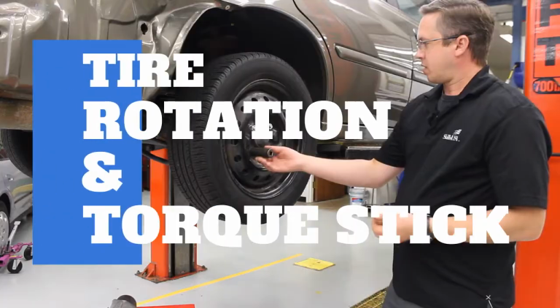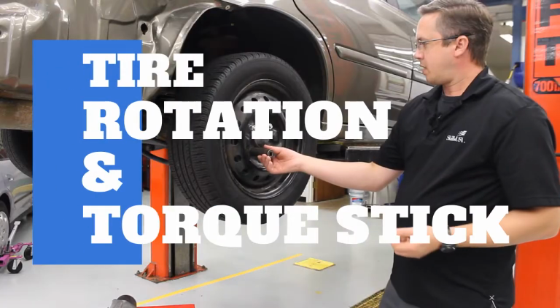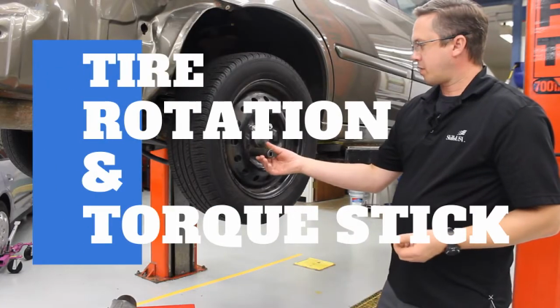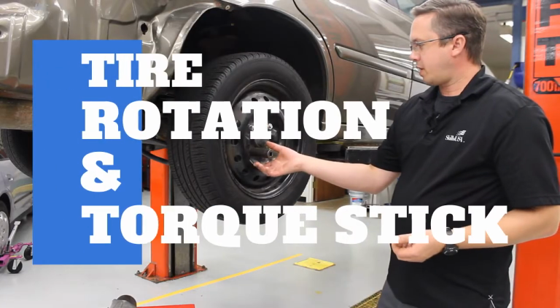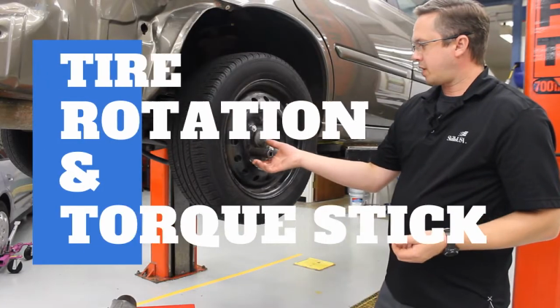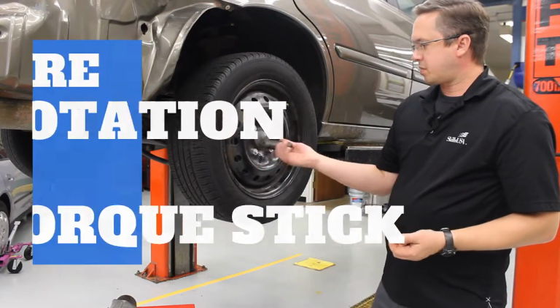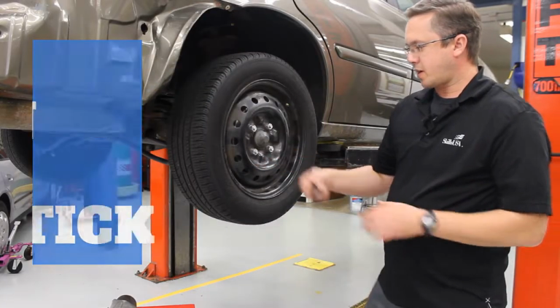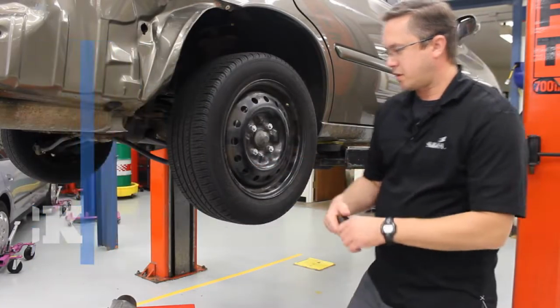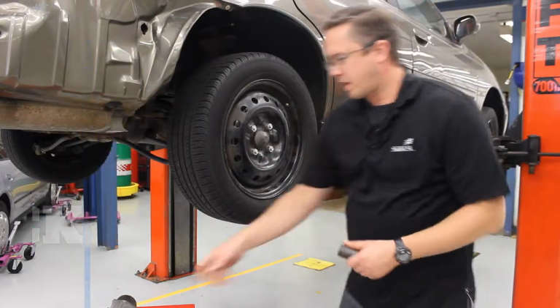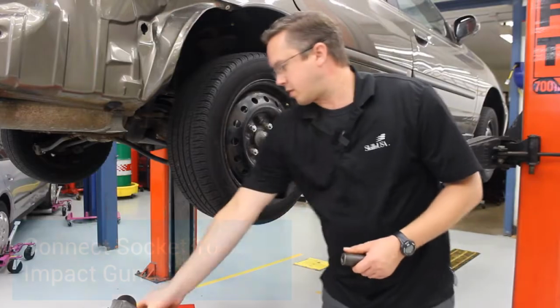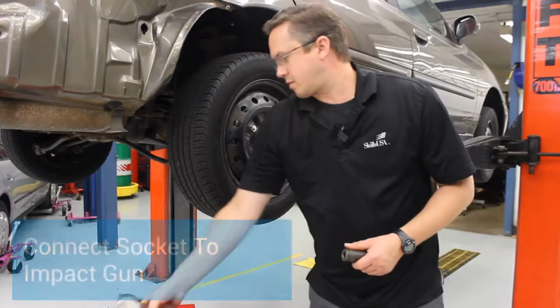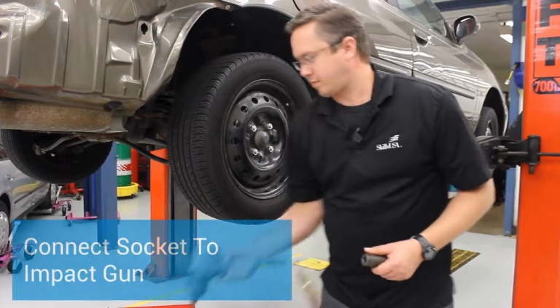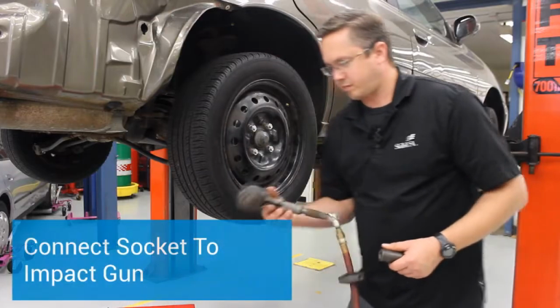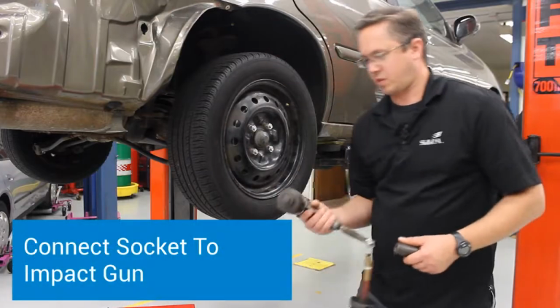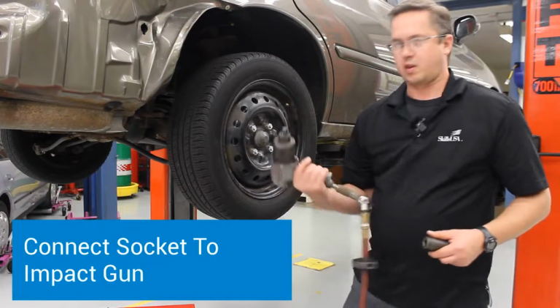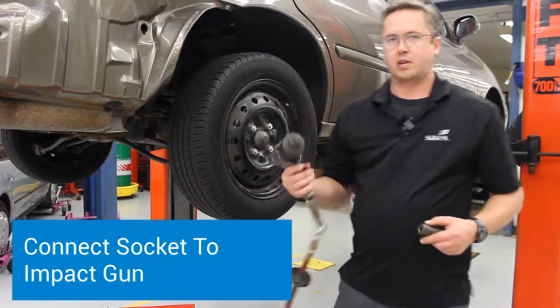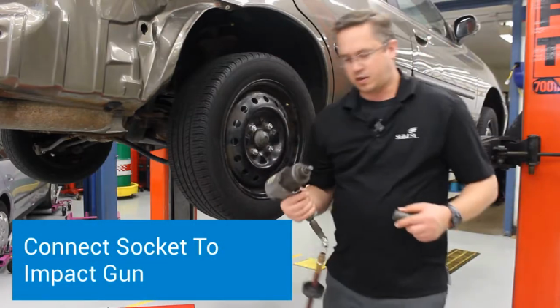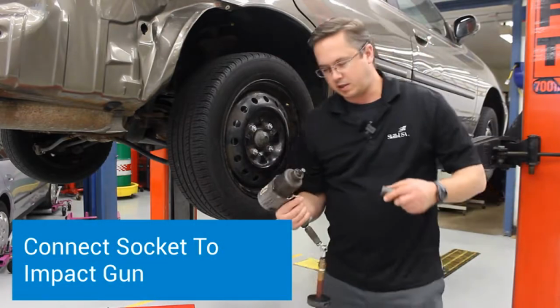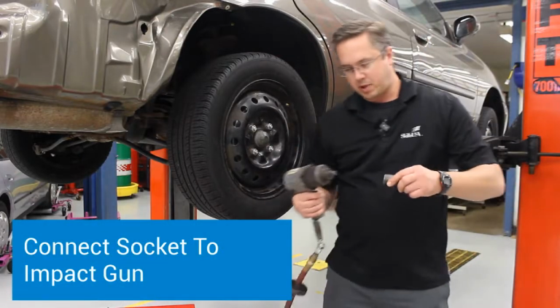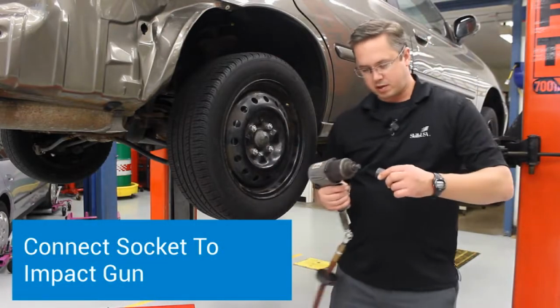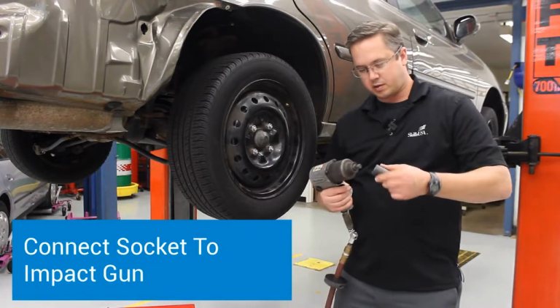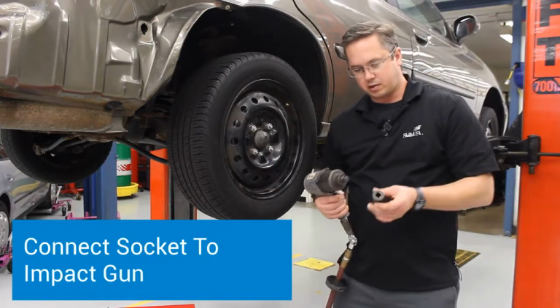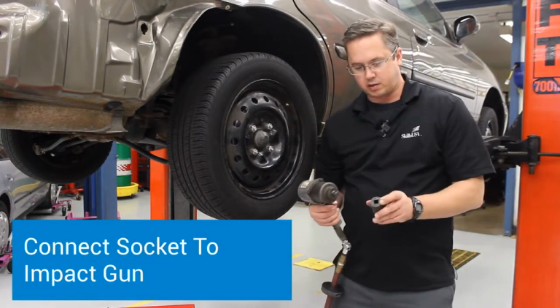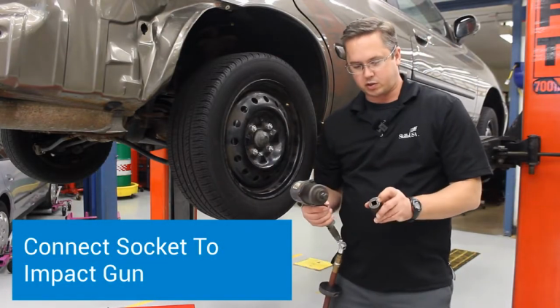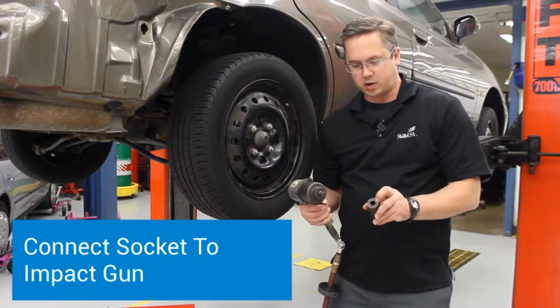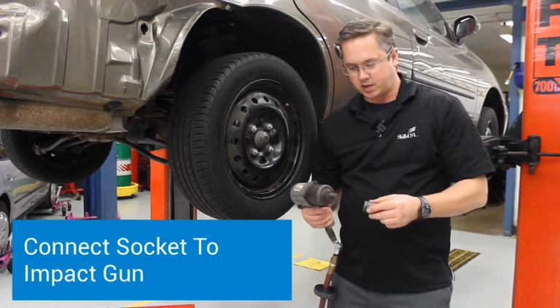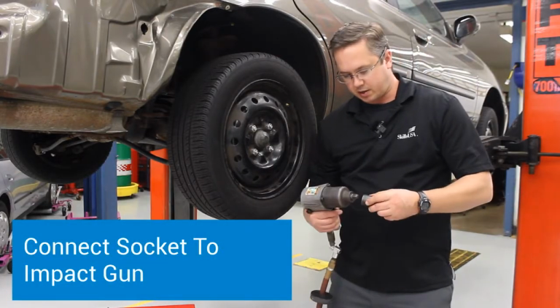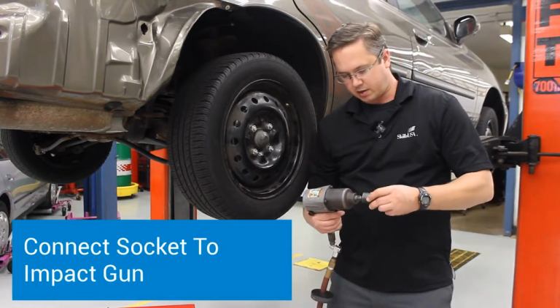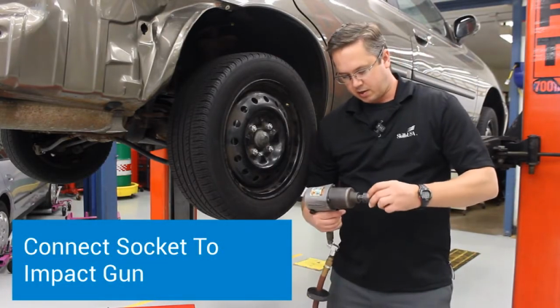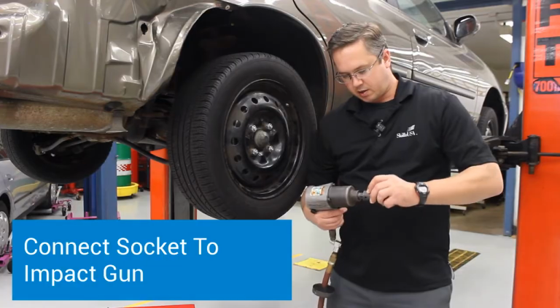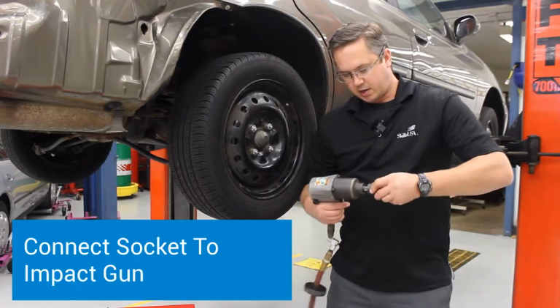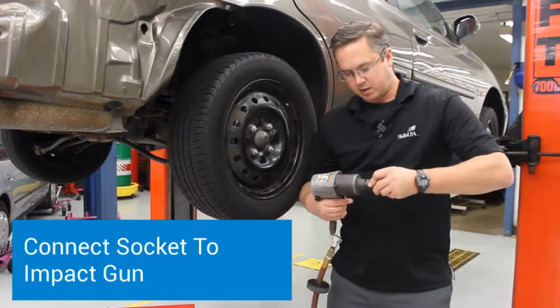Now we're ready to connect up the sockets of the impact gun. You're going to take the impact gun — there's a square in the socket — and connect it up.